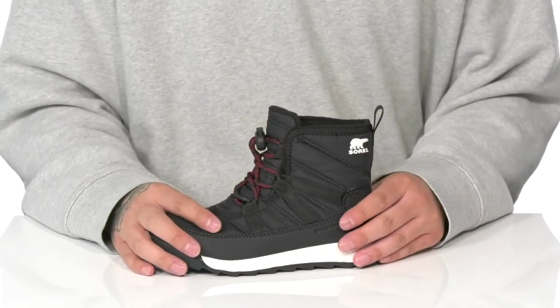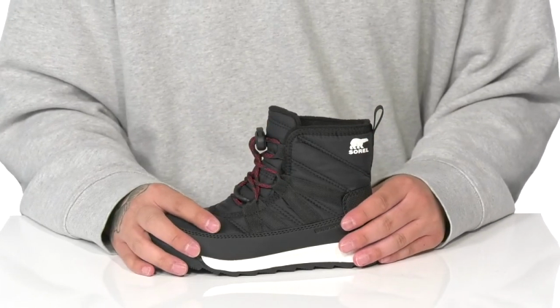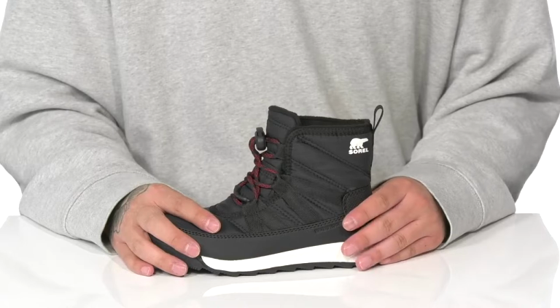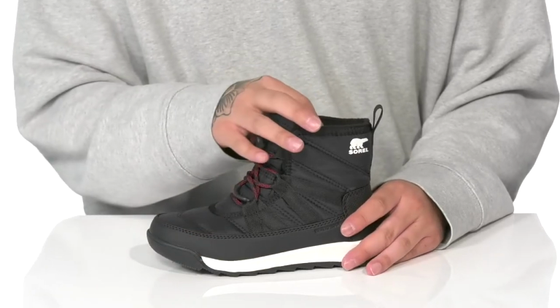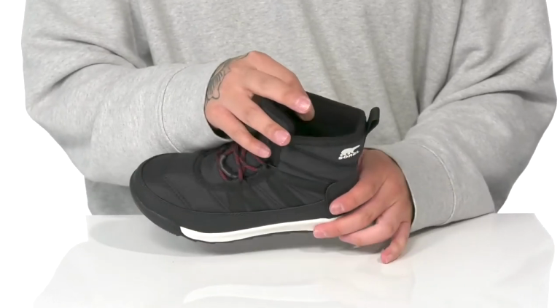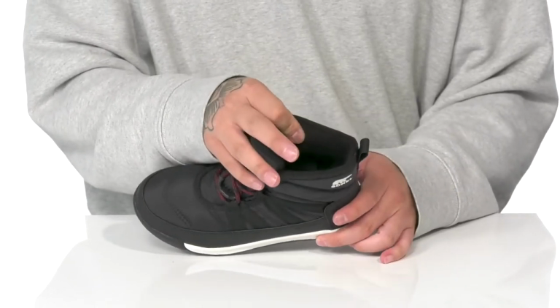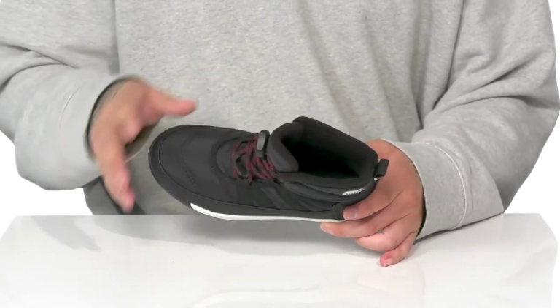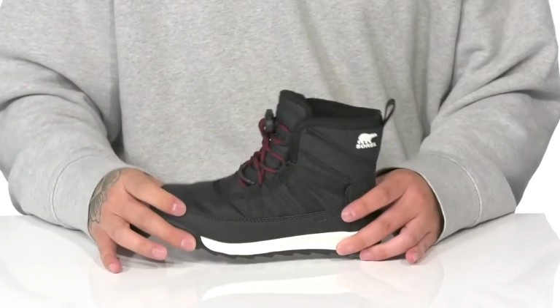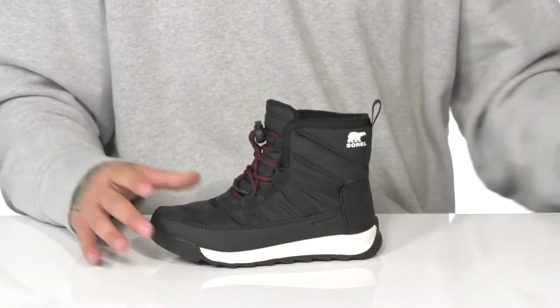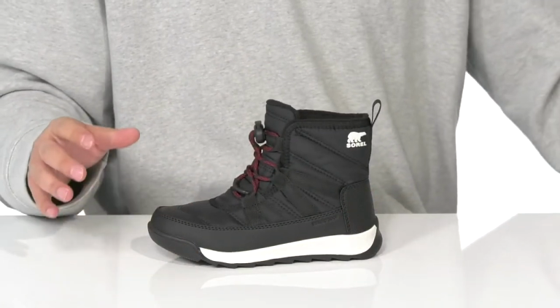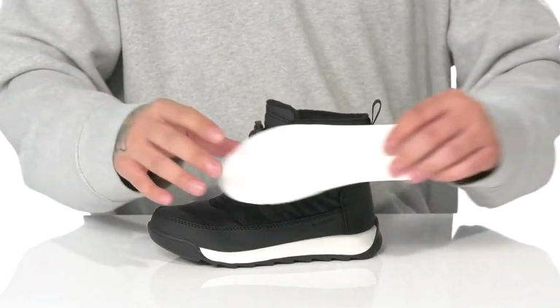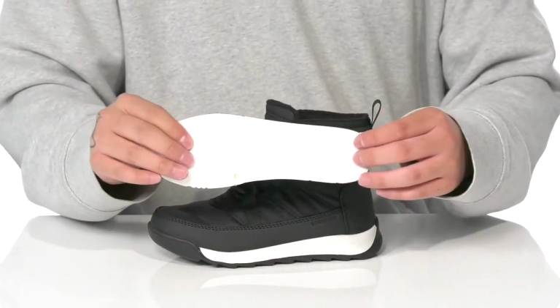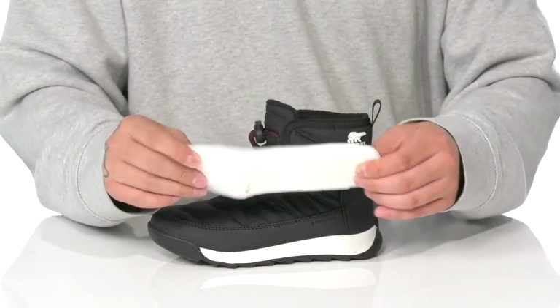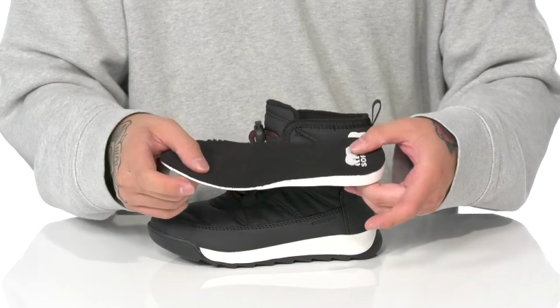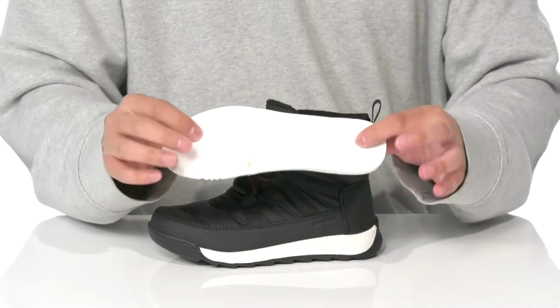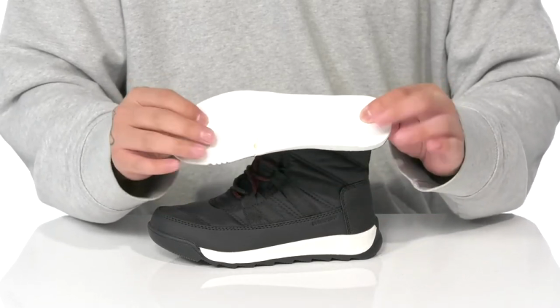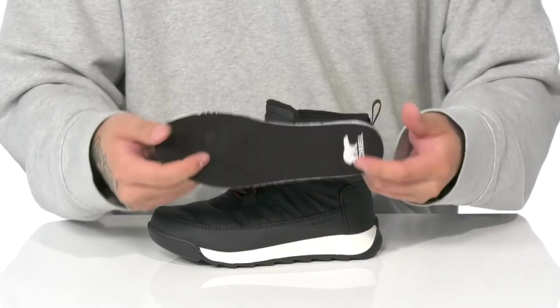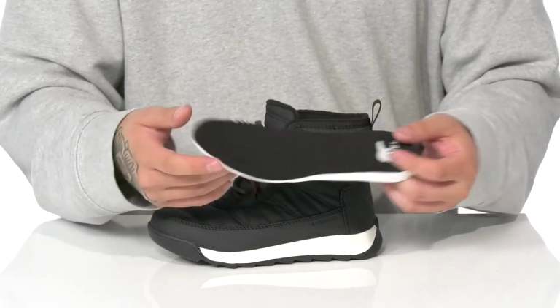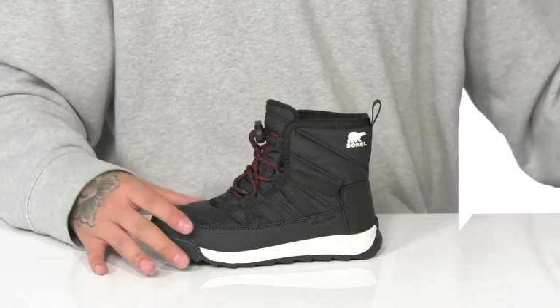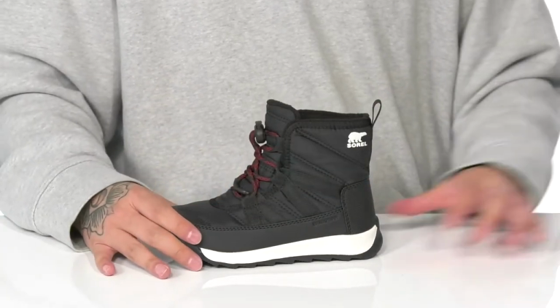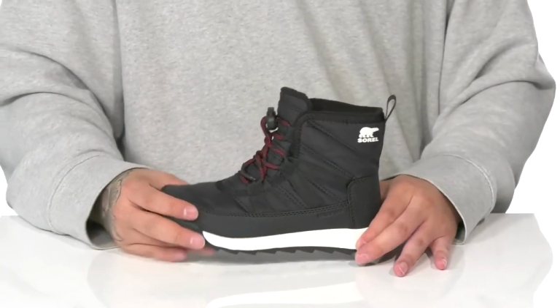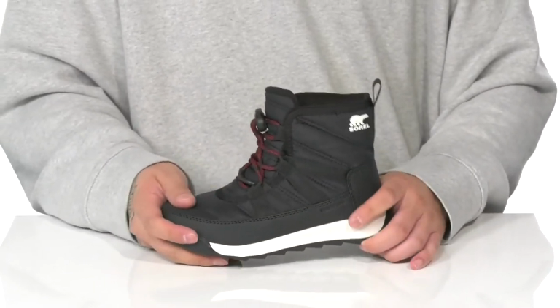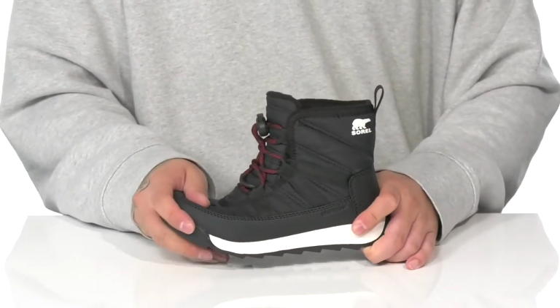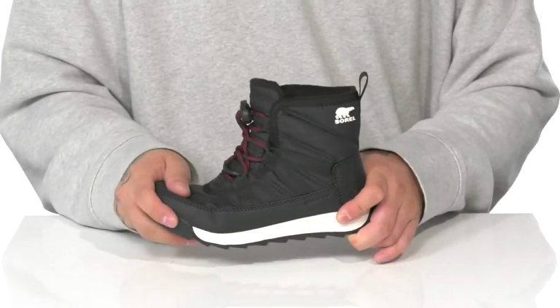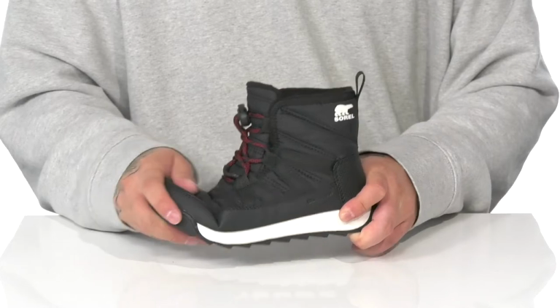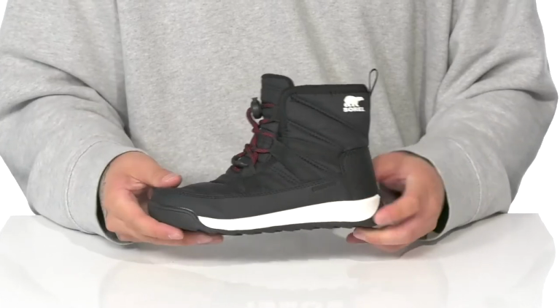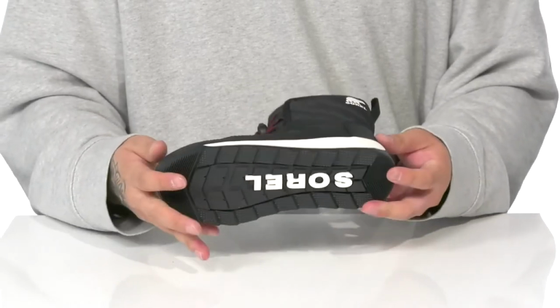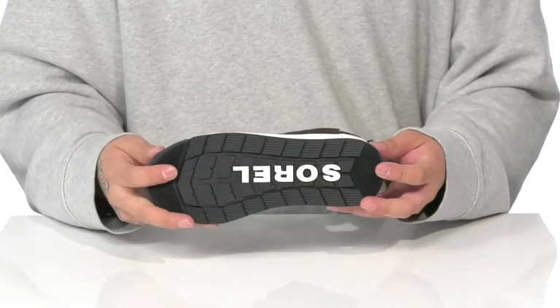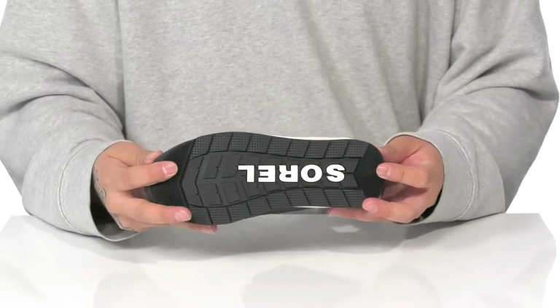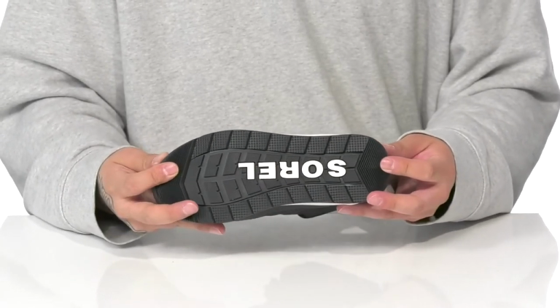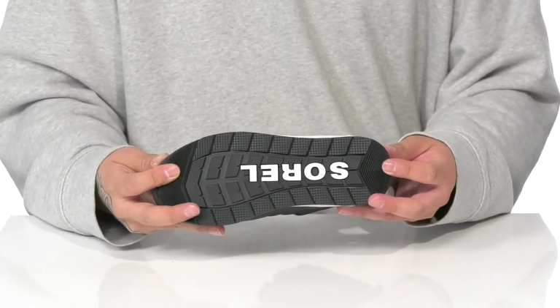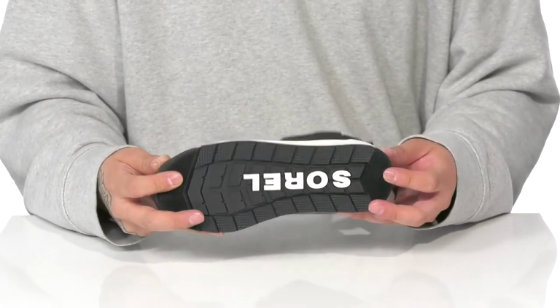It also features a high top silhouette keeping out debris and providing additional support and protection around the ankle. A warm interior fleece lining and a removable thick cushioned foam footbed help absorb shock with each step. This sits on top of a sturdy yet flexible design, and of course a textured rubber outsole to keep them stable.